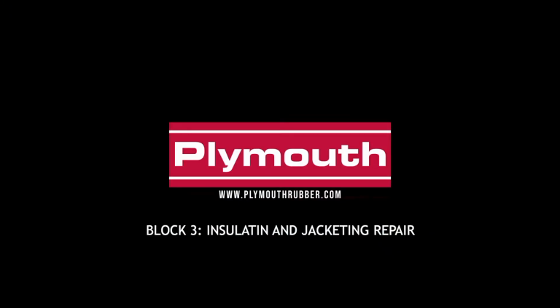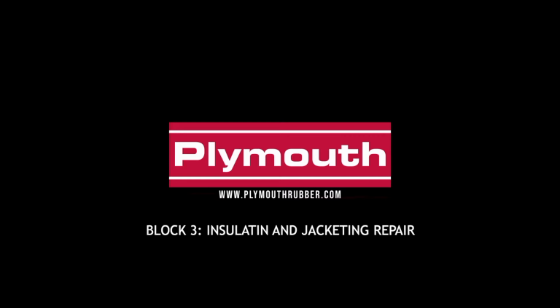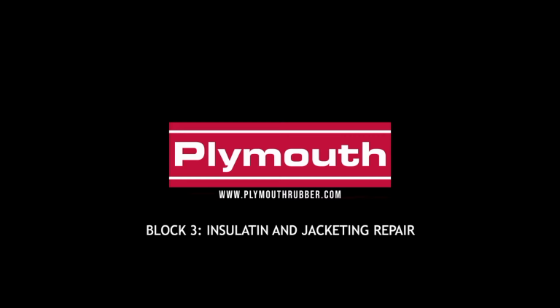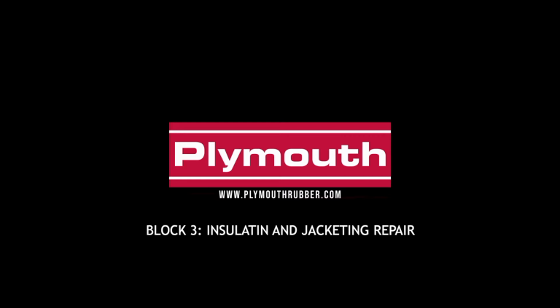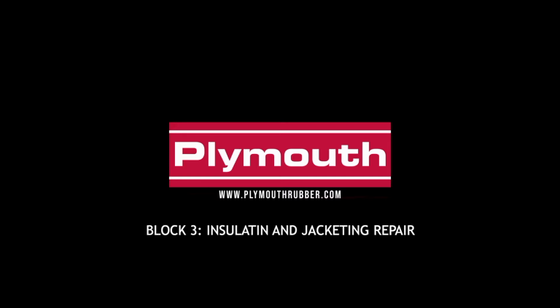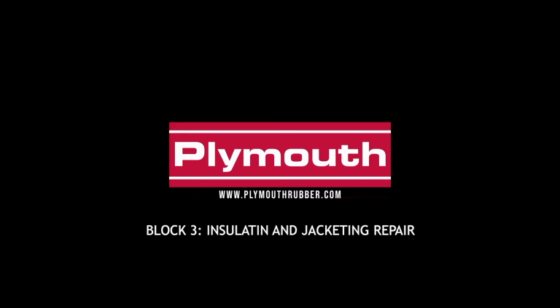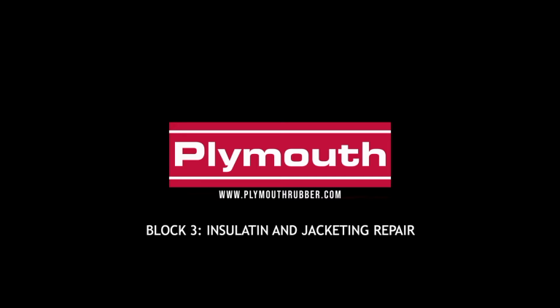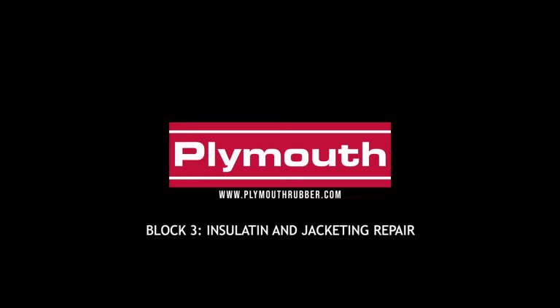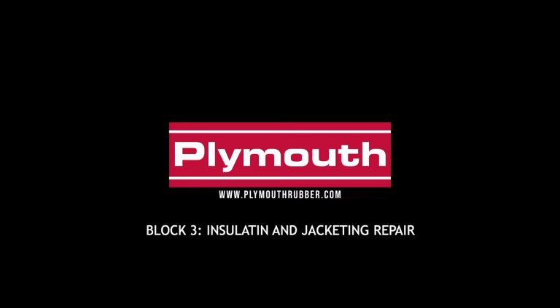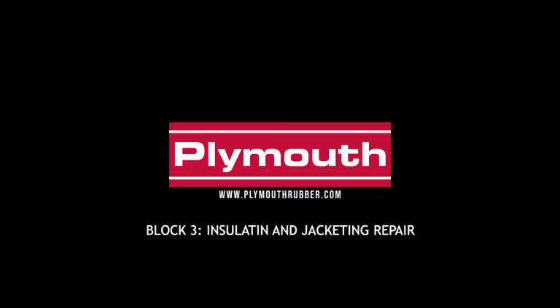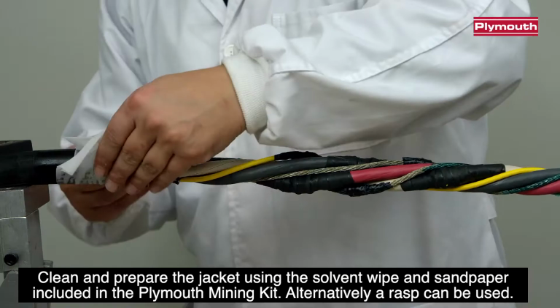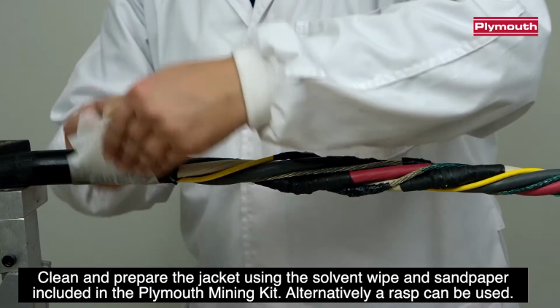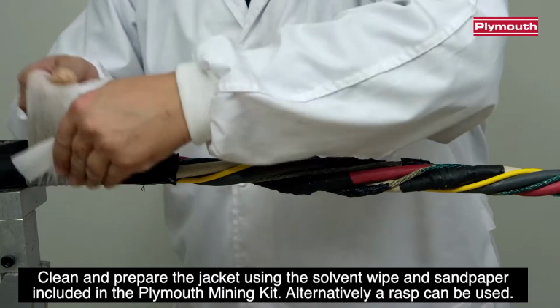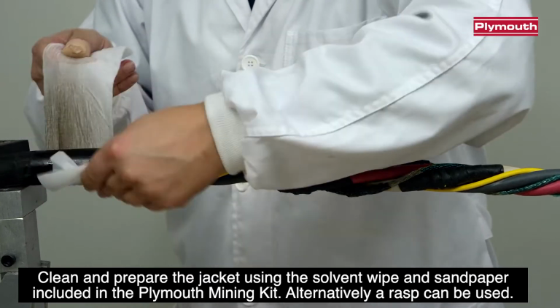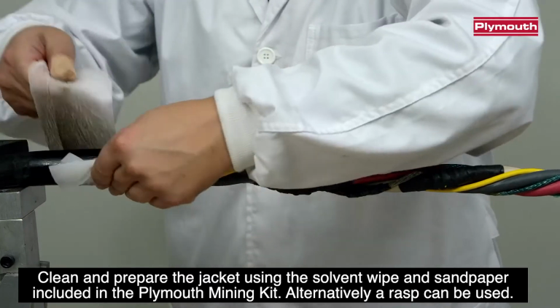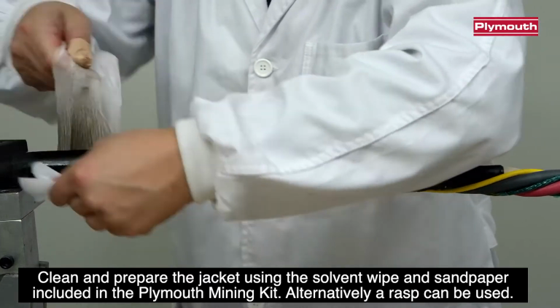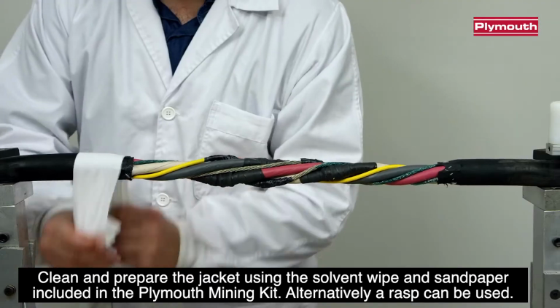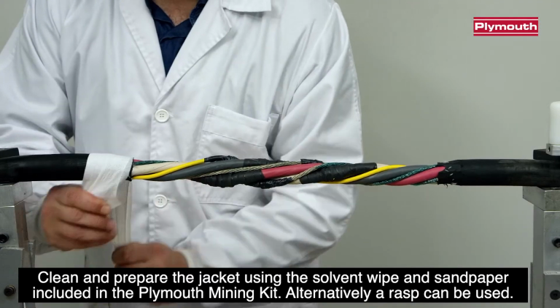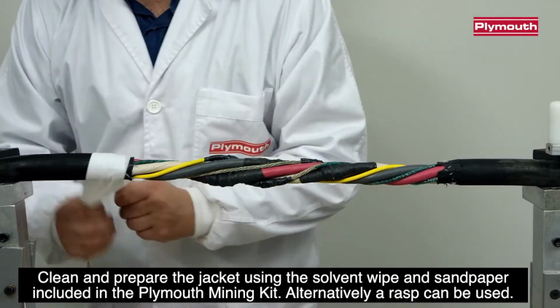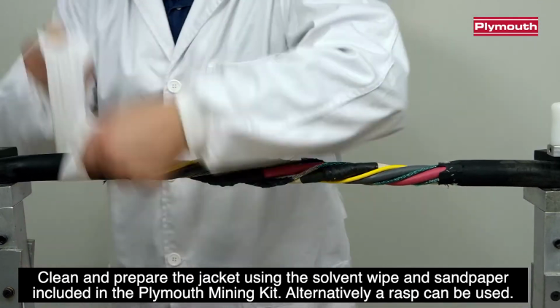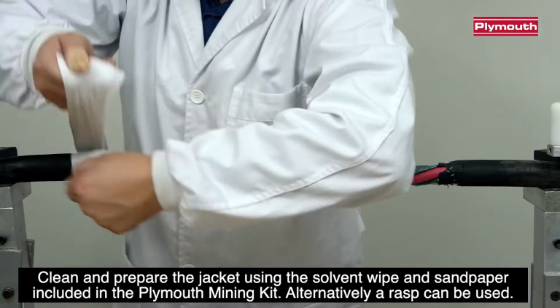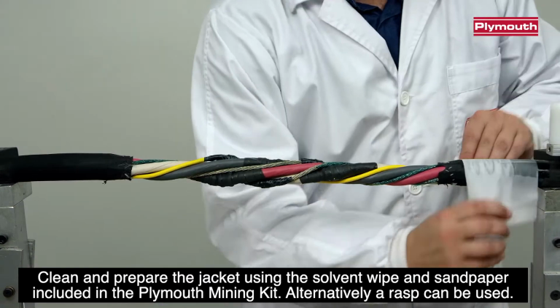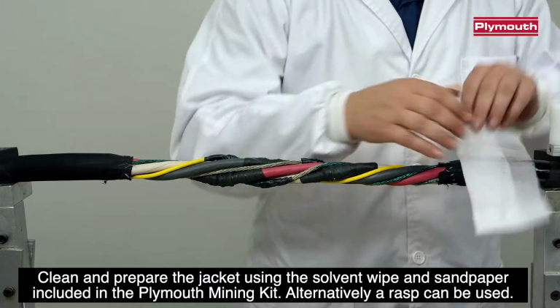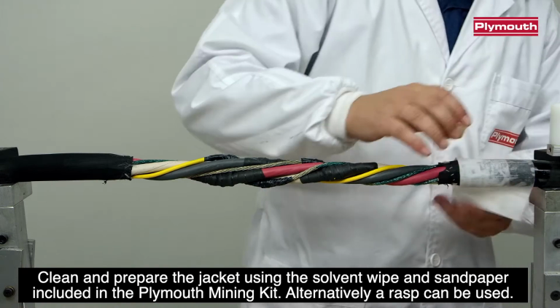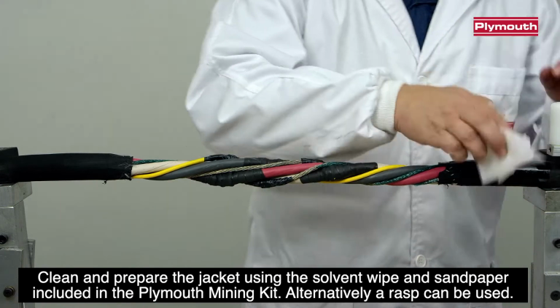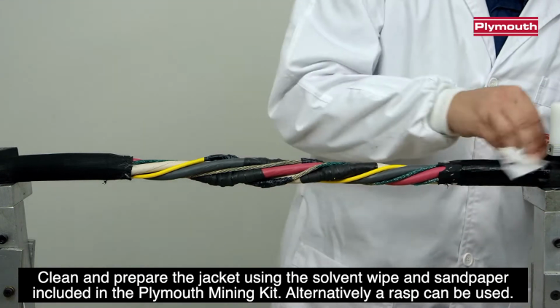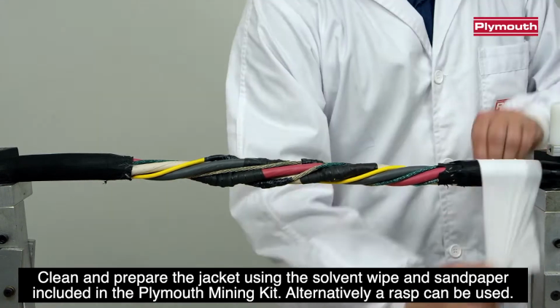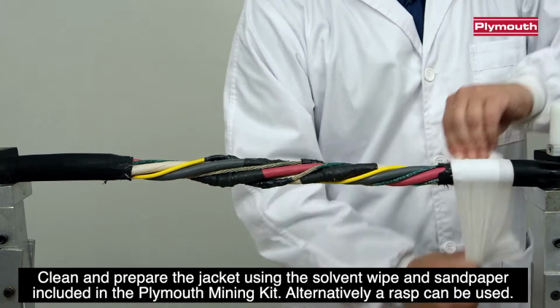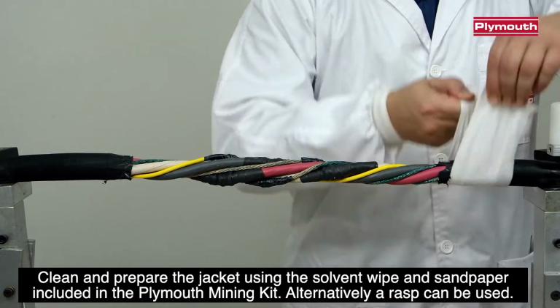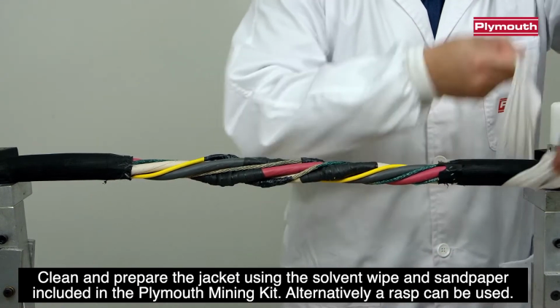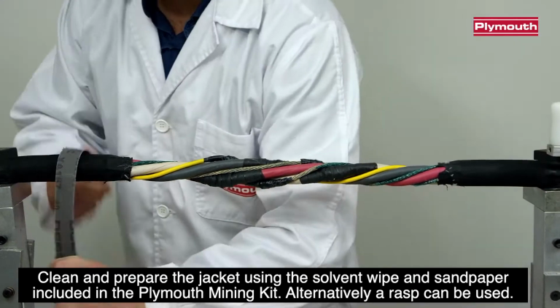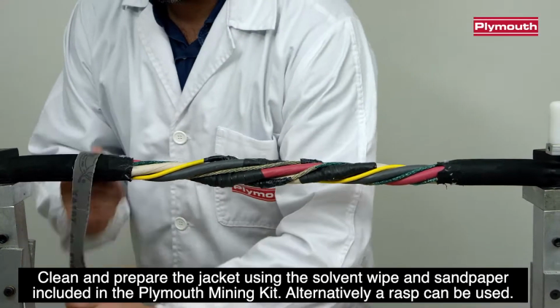Block 3: Insulating and Jacketing Repair. Clean and prepare the jacket using the solvent wipe and the sandpaper included in the Pleamouth Mining Kit. Alternatively, a rasp can be used.